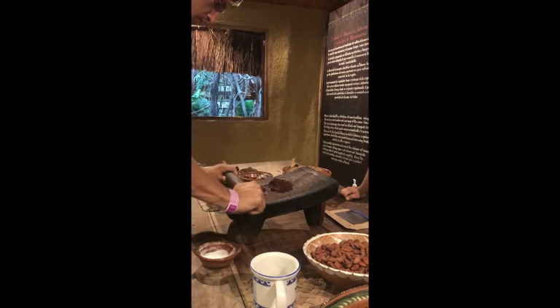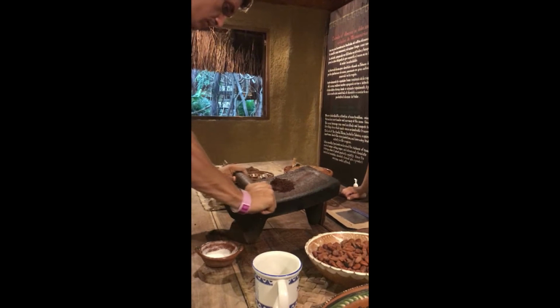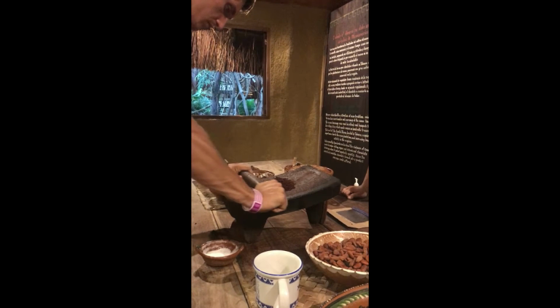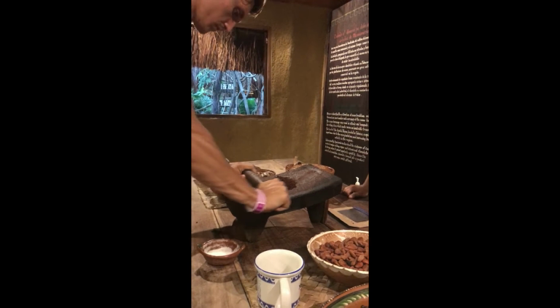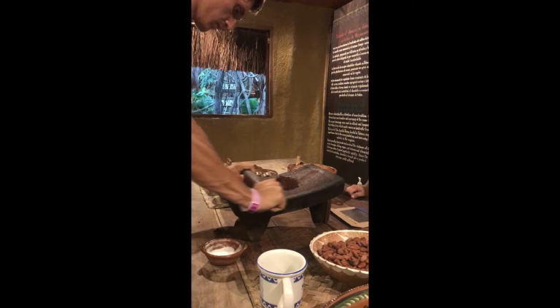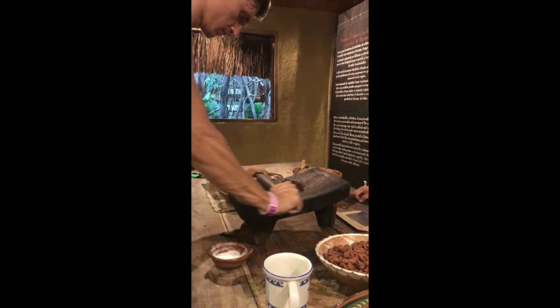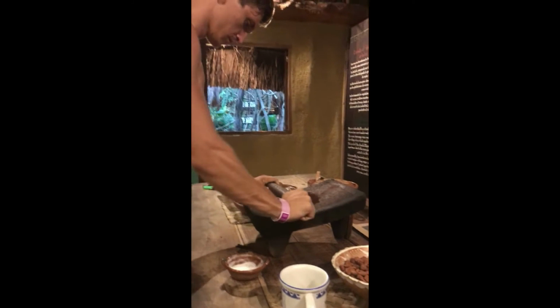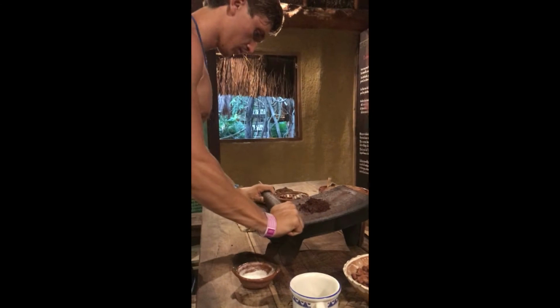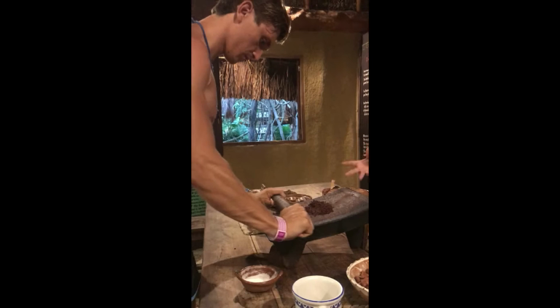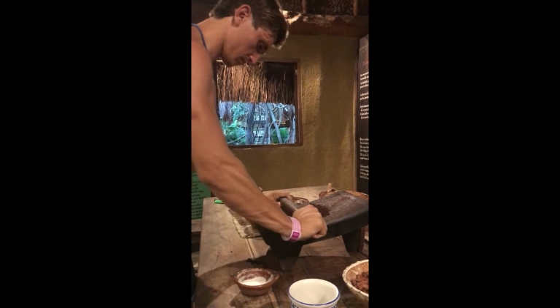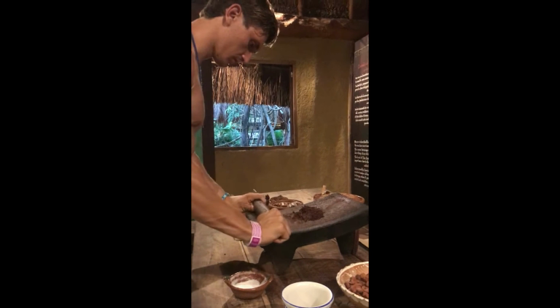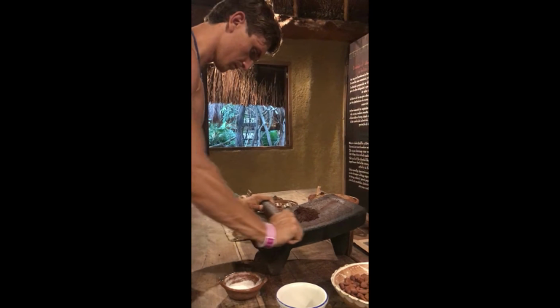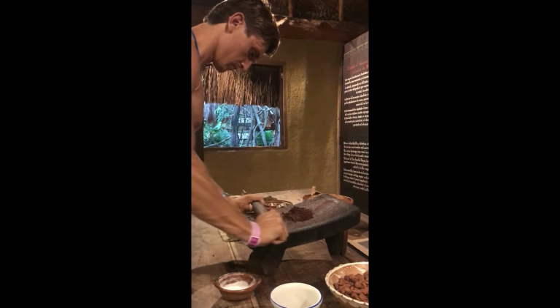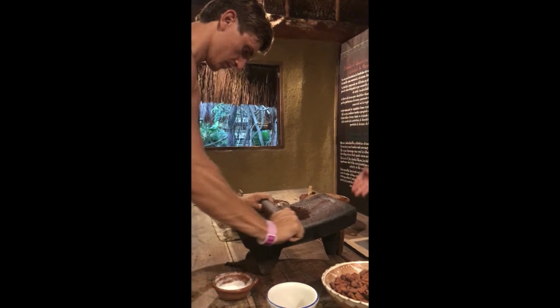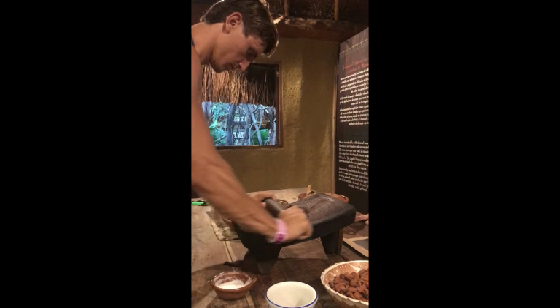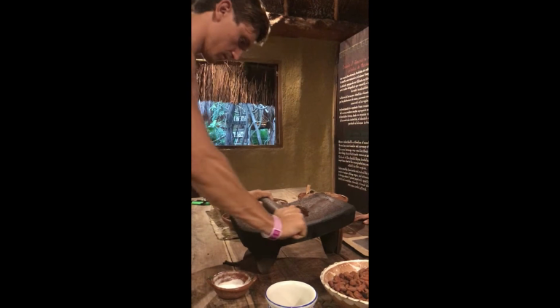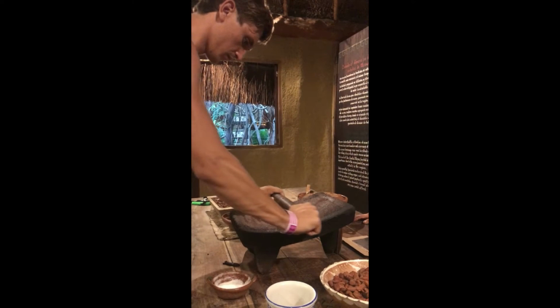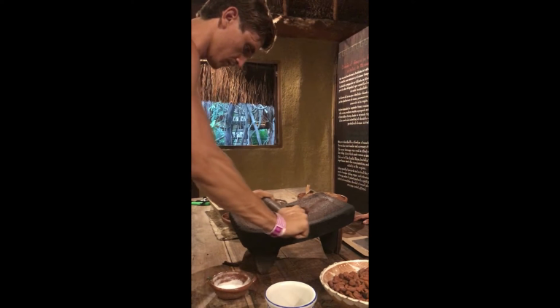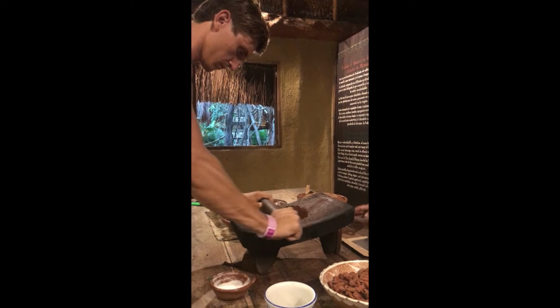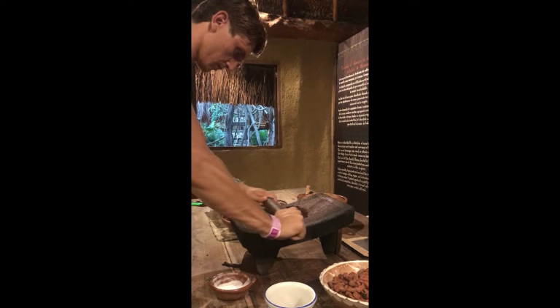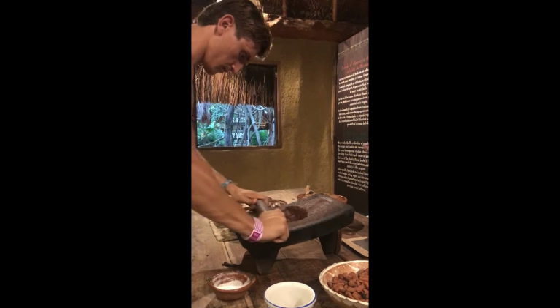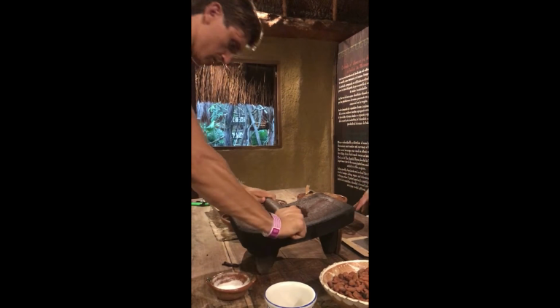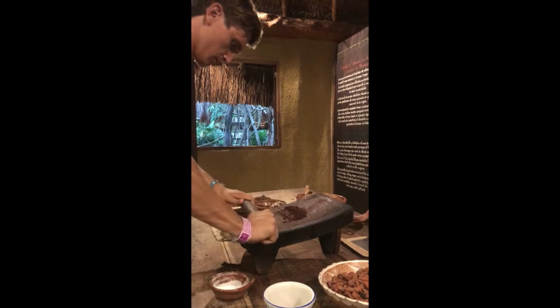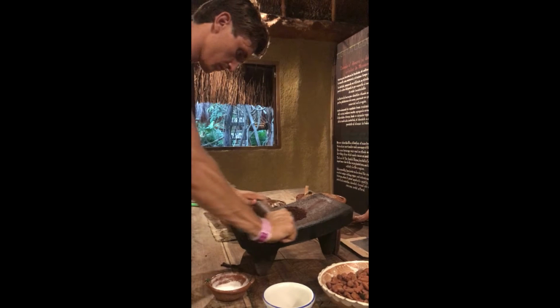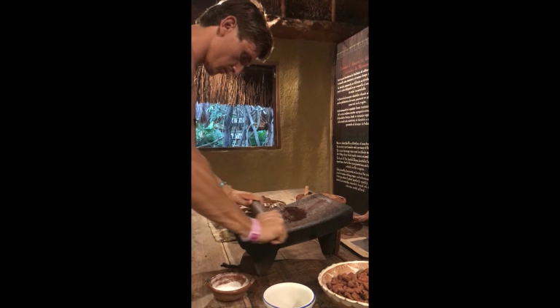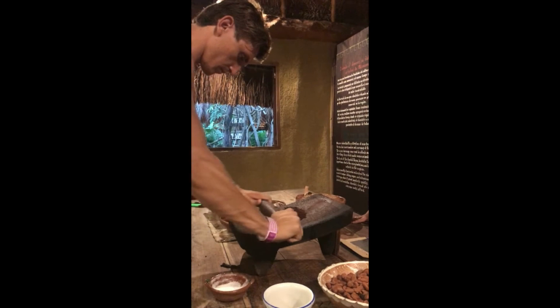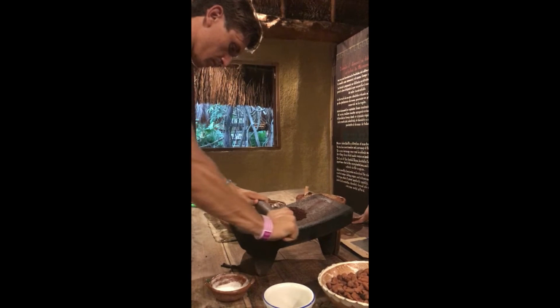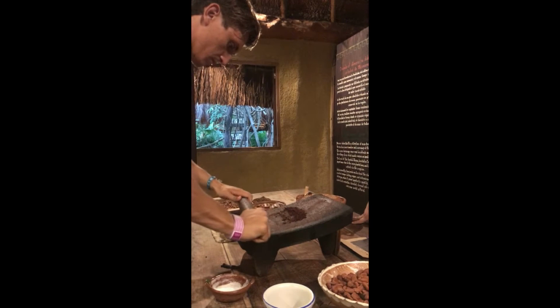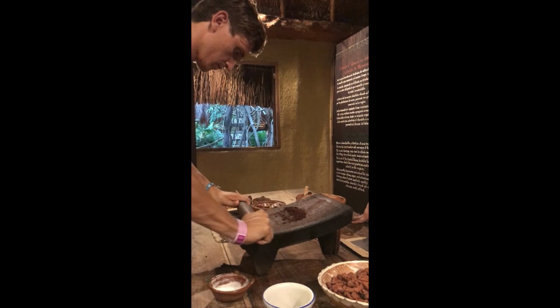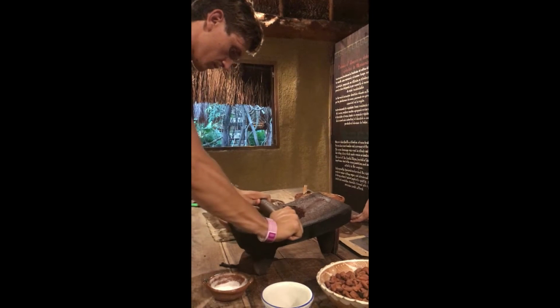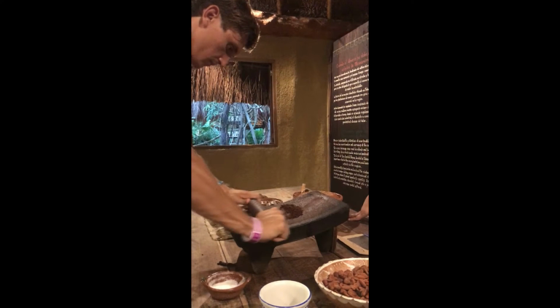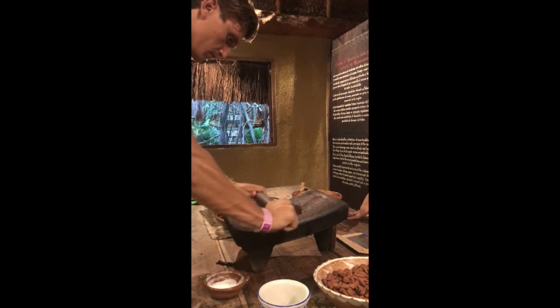The men only participated by going to the forest for cultivating cacao — the chocolate-making was only for women because we need a lot of passion. You can see, we don't finish in just two seconds or one minute.